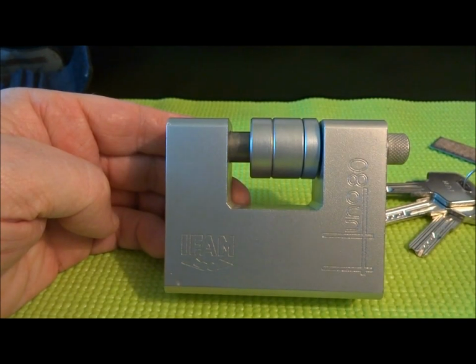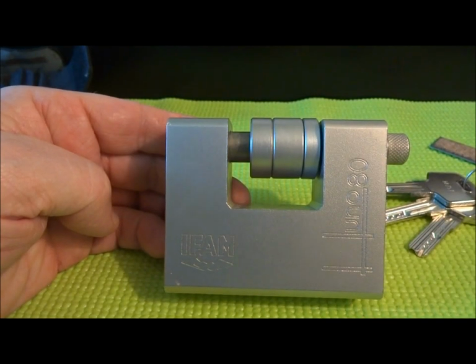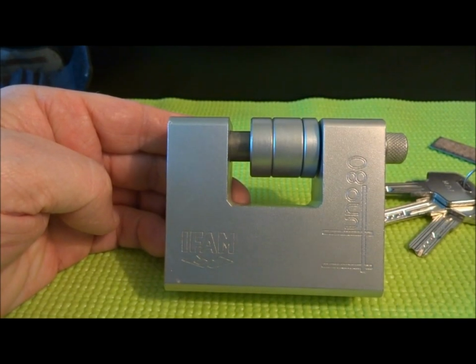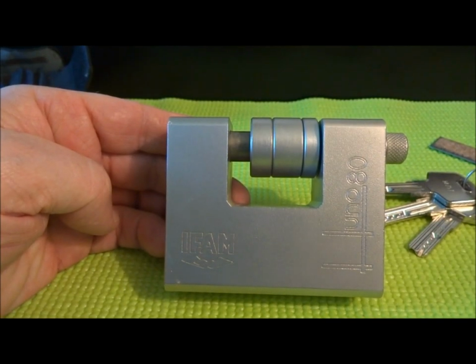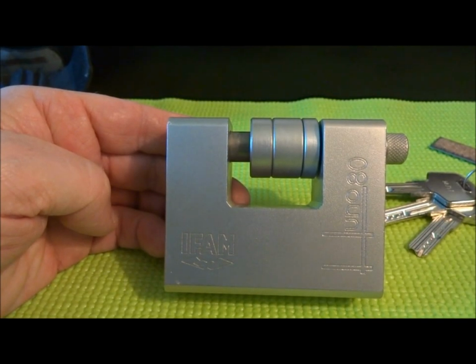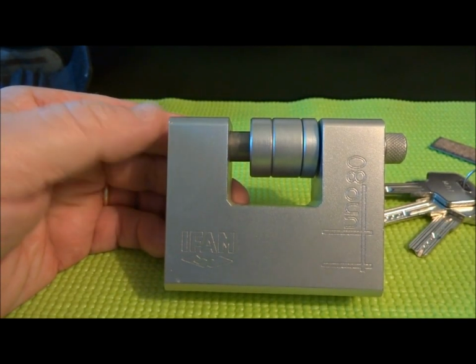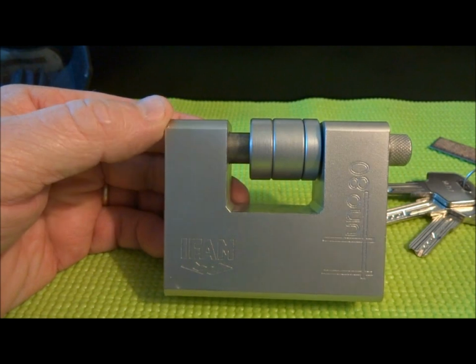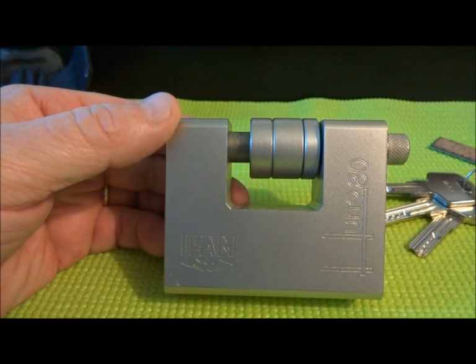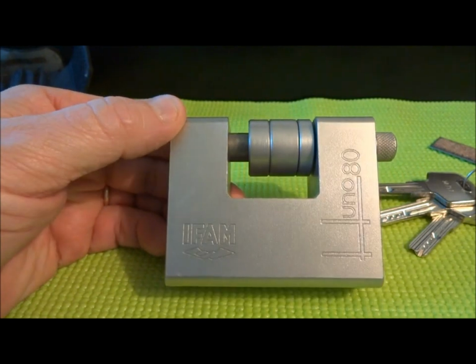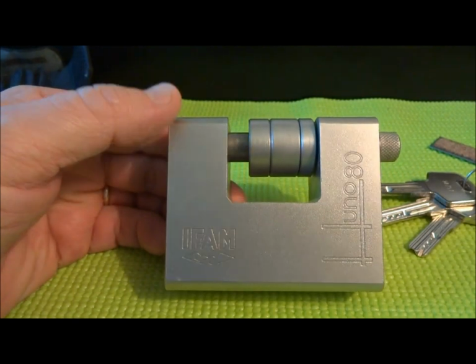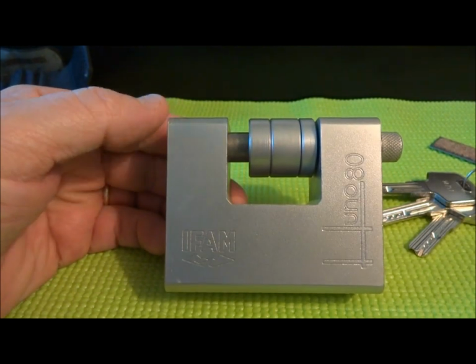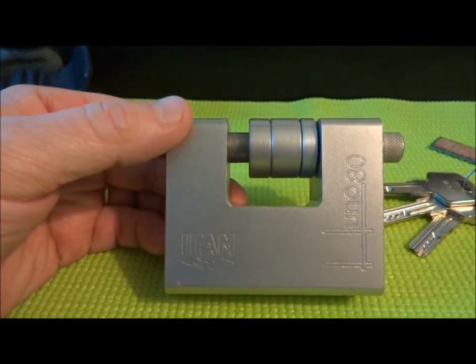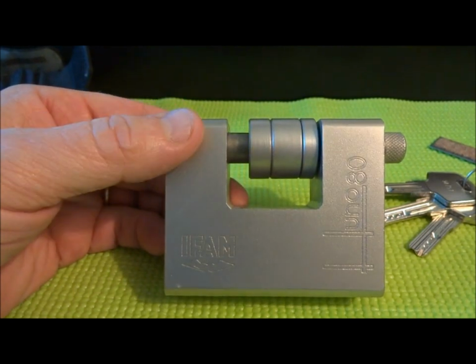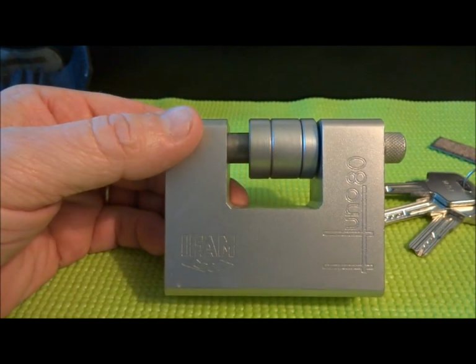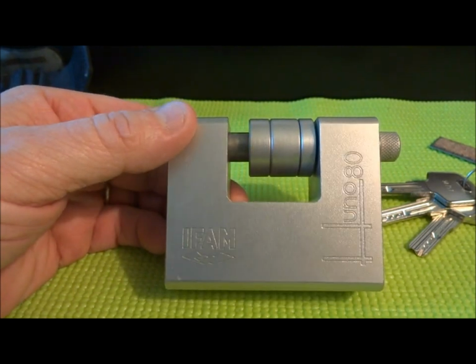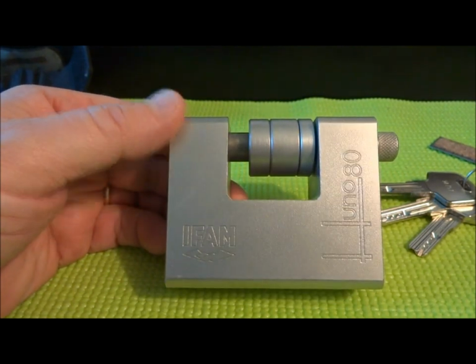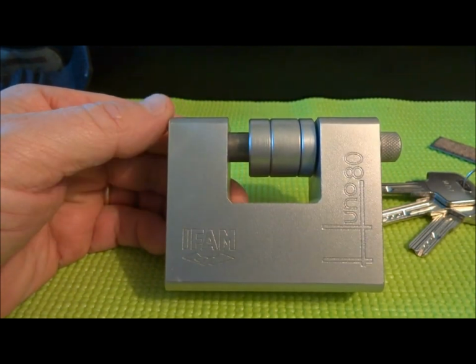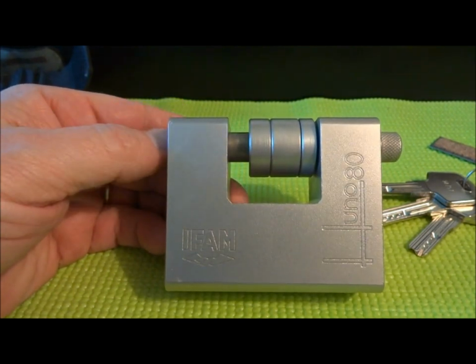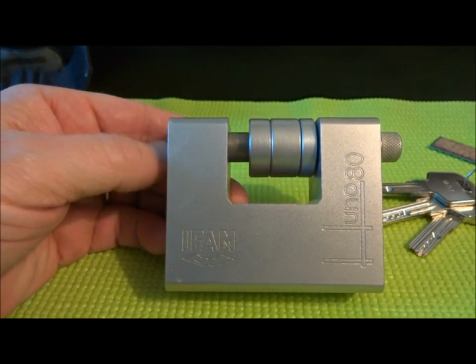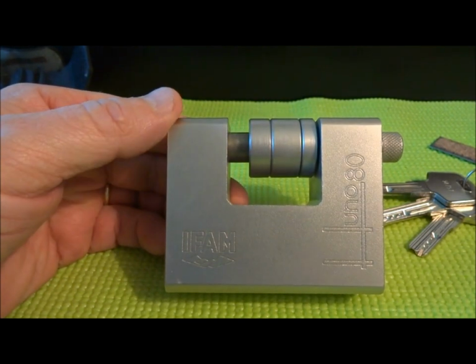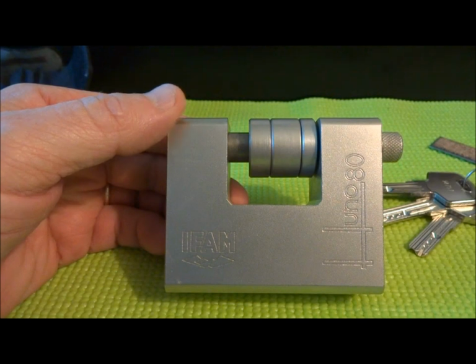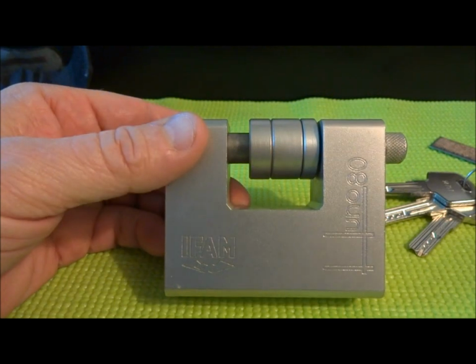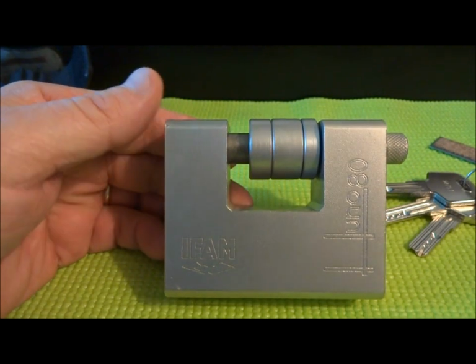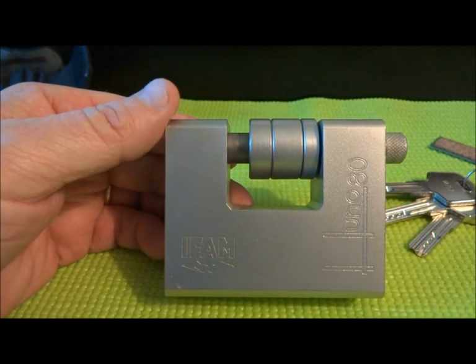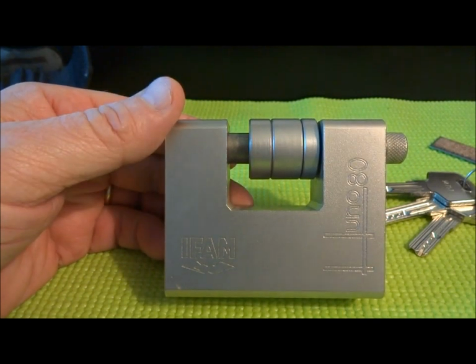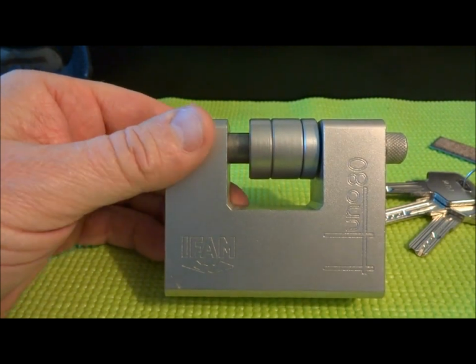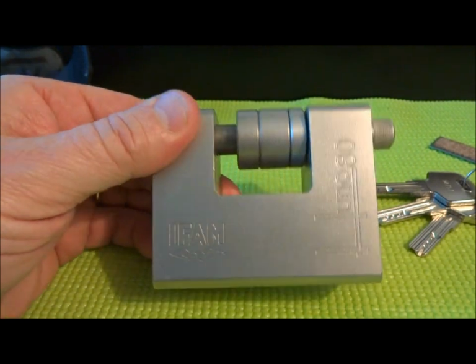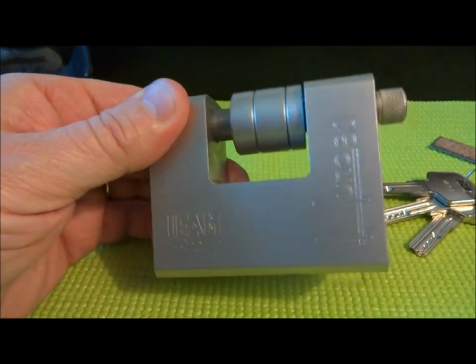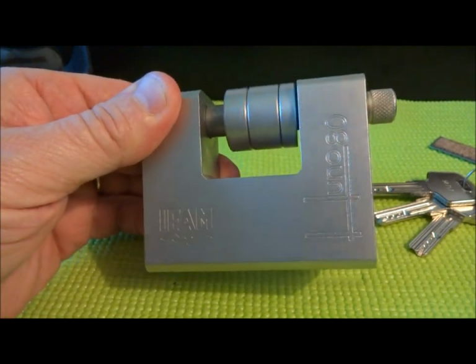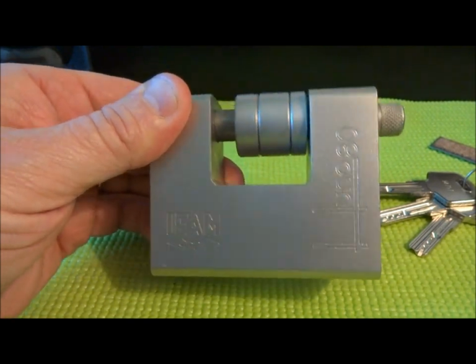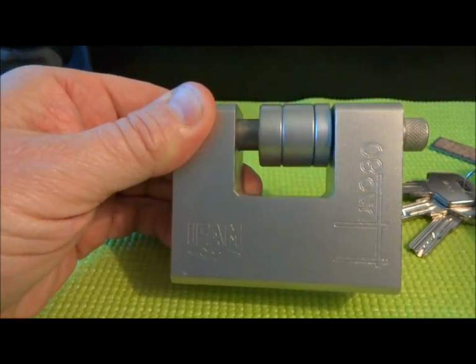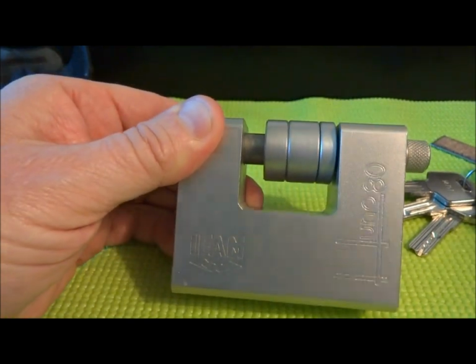Hey guys, I'm still here in Brazzaville, Congo, and lo and behold, I was downtown walking through a construction zone where they were selling a lot of construction supplies, and I walked in and one of the stores had this awesome lock.